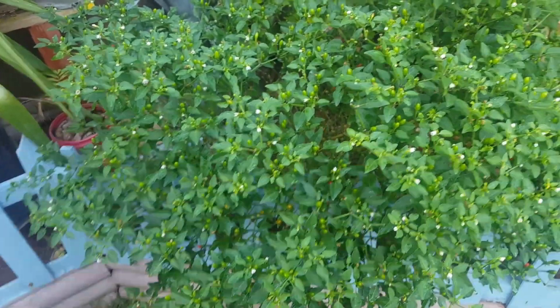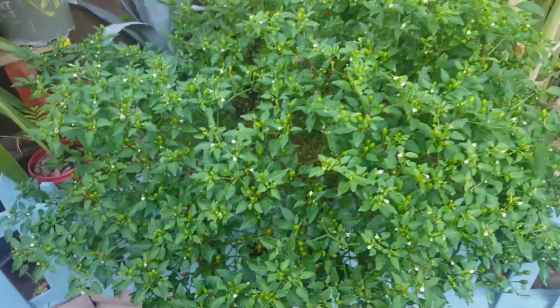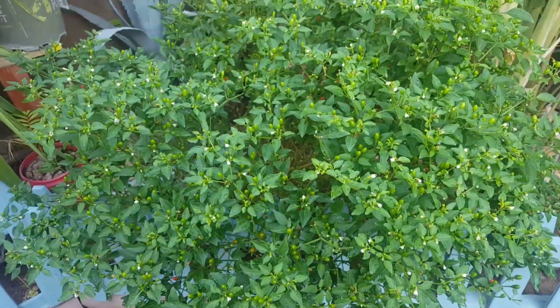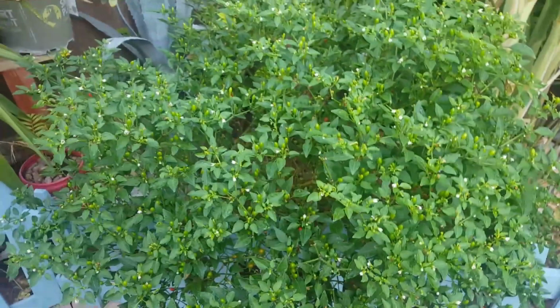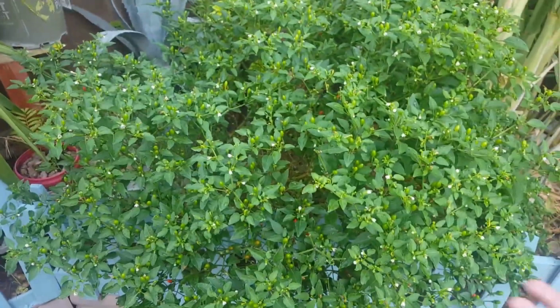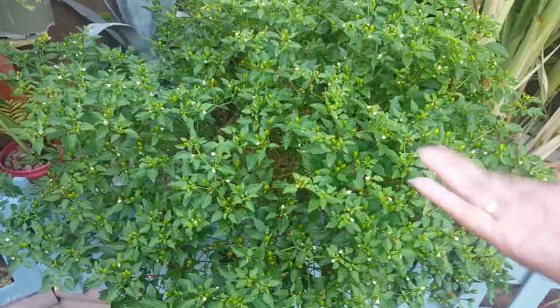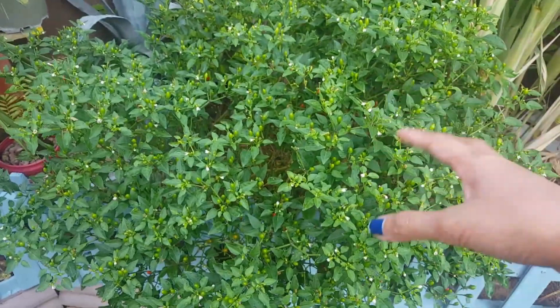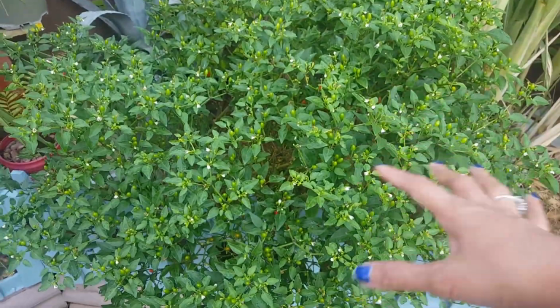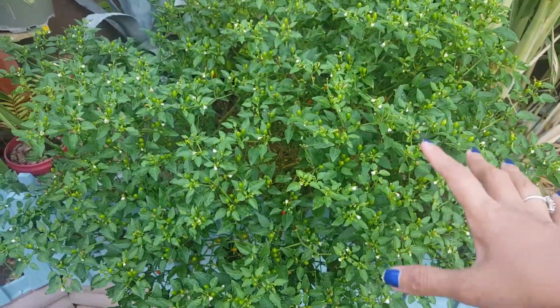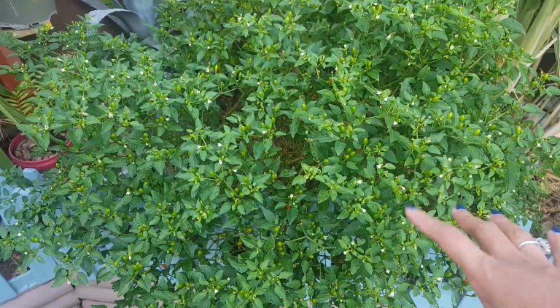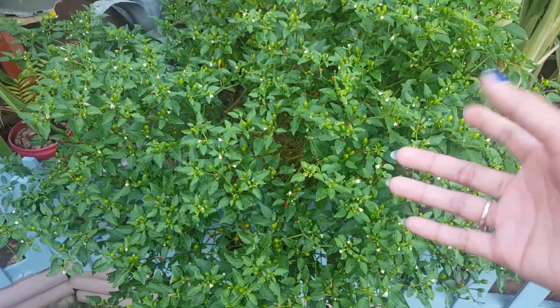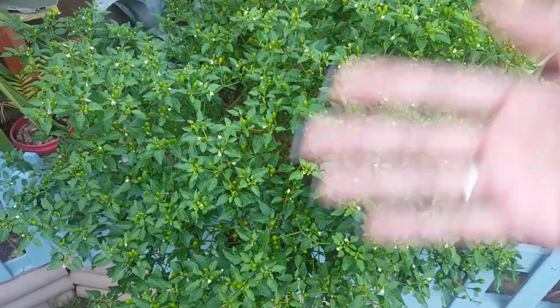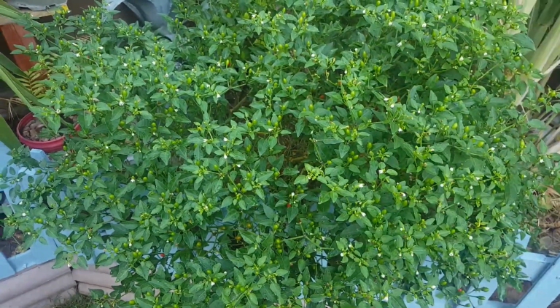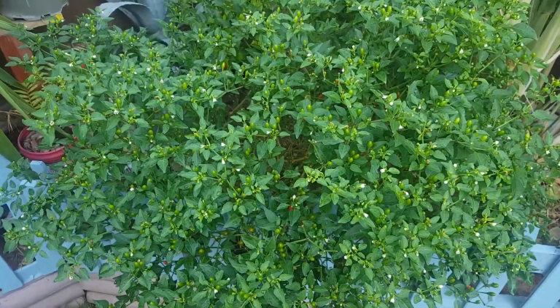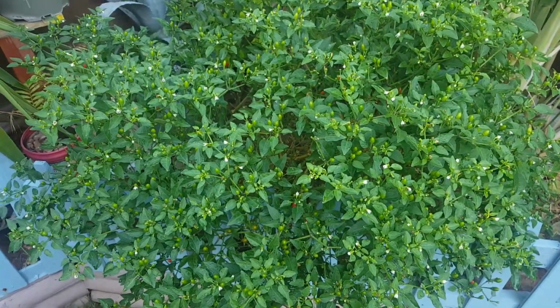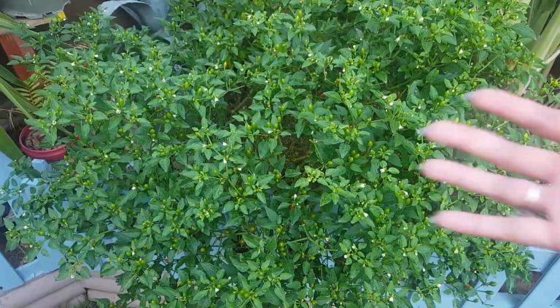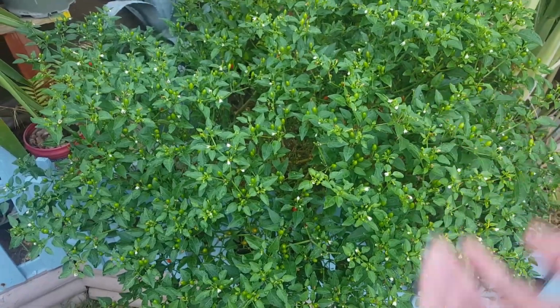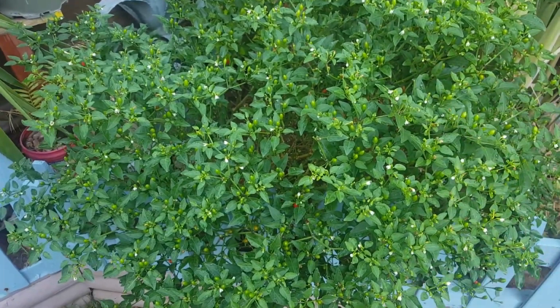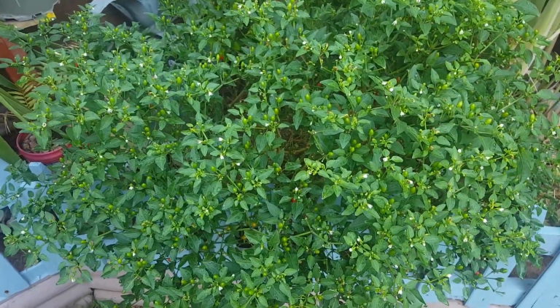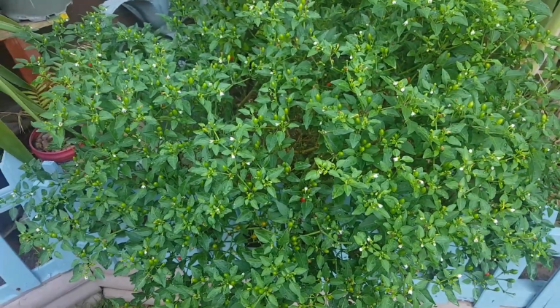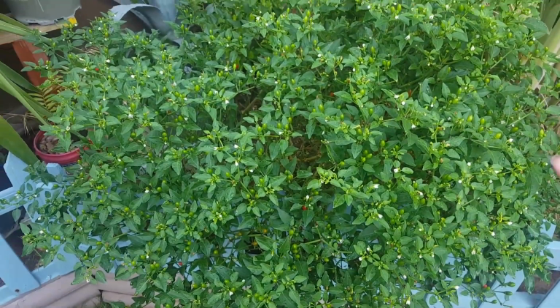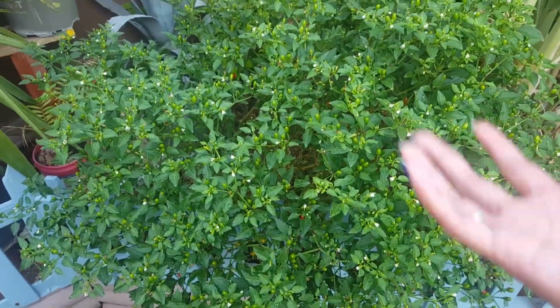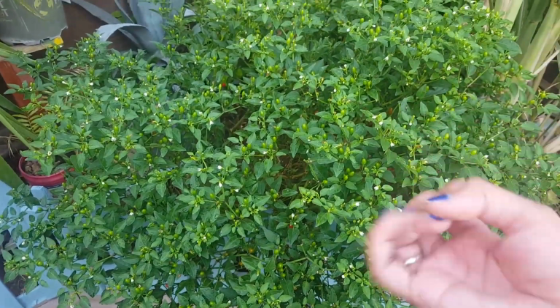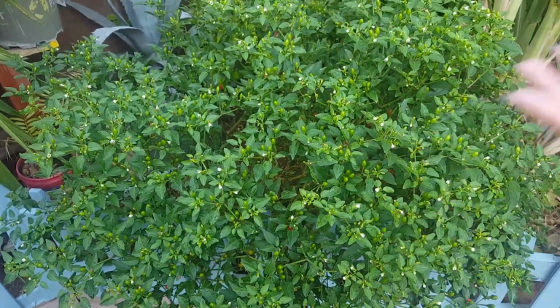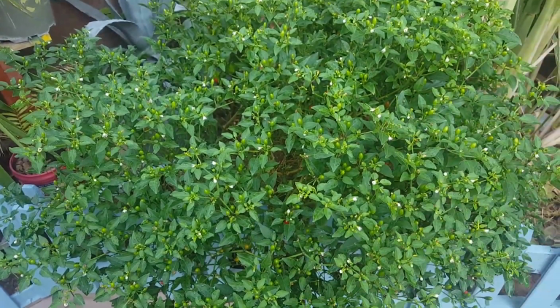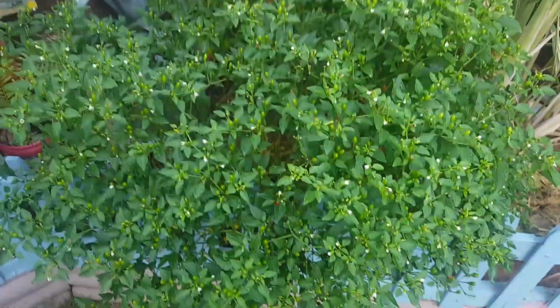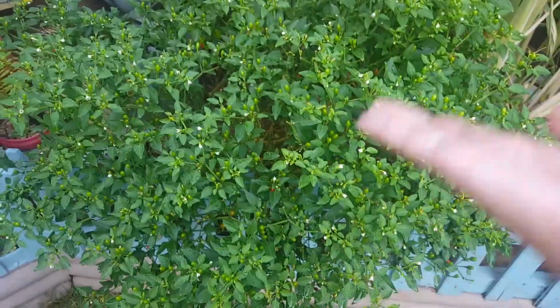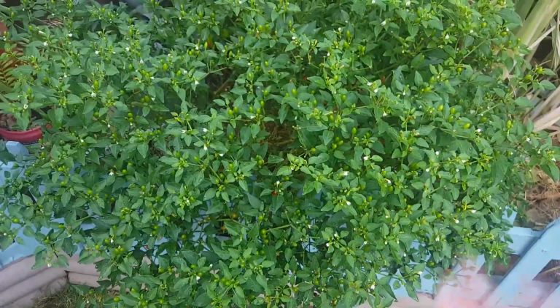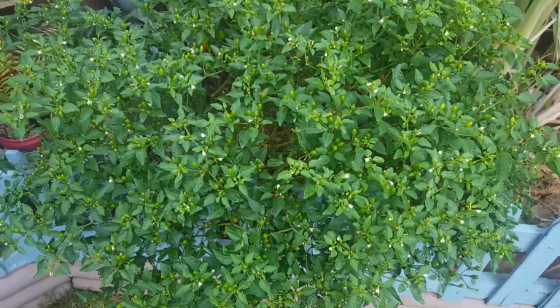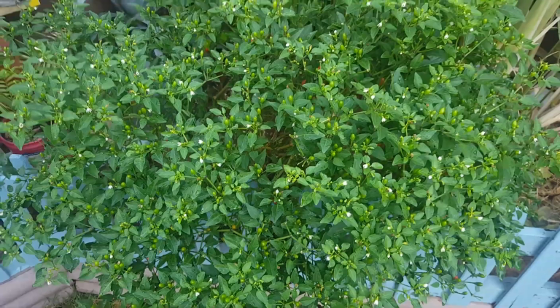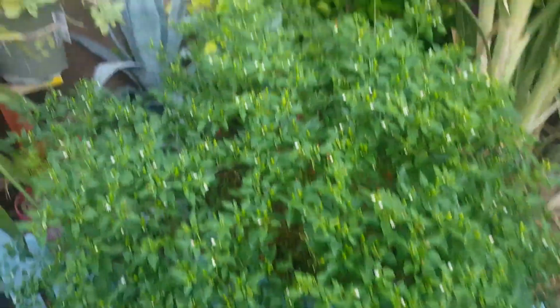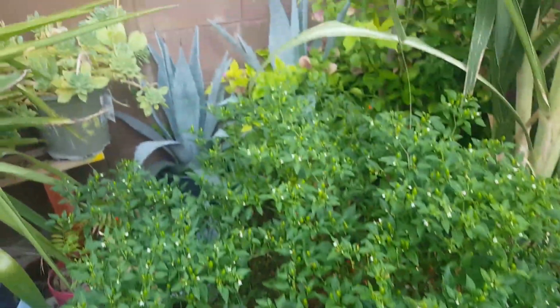So in wintertime they don't have fruits, and after that — after summer, like spring — they grow again. And then summertime they give you a lot.